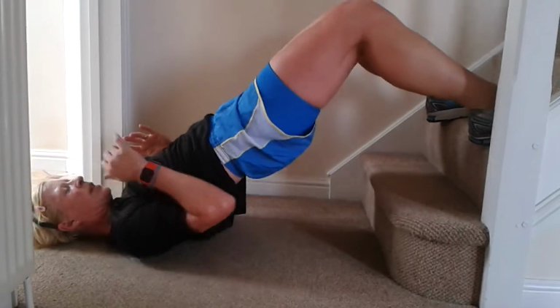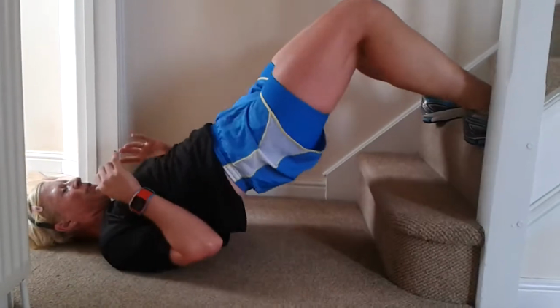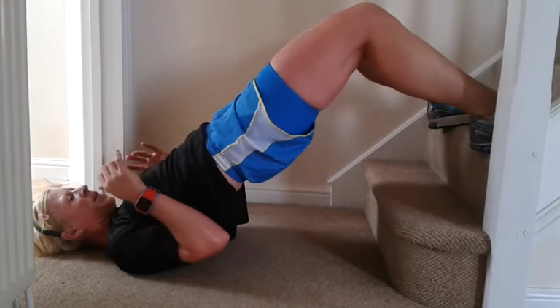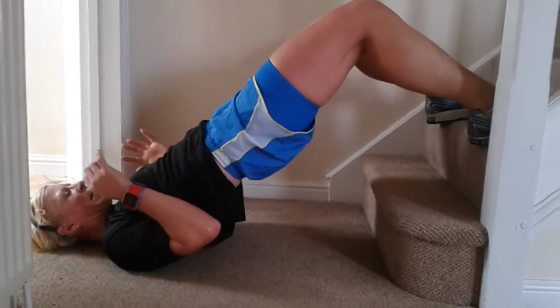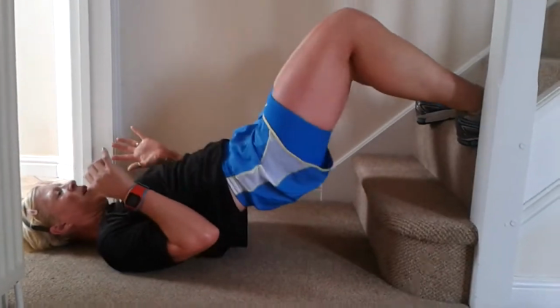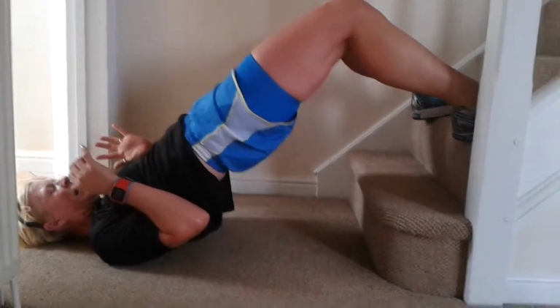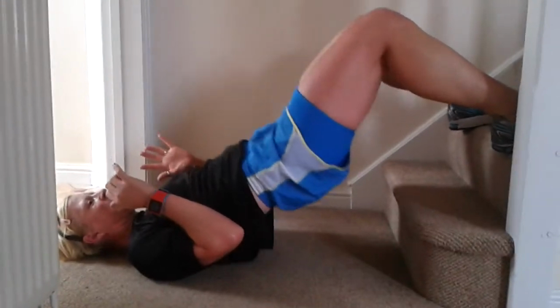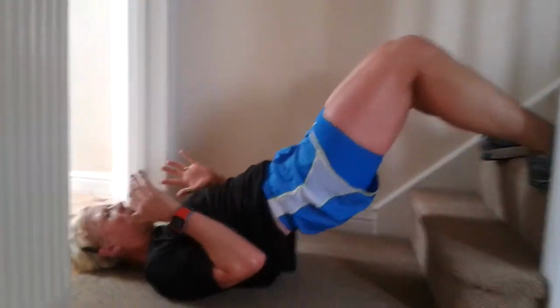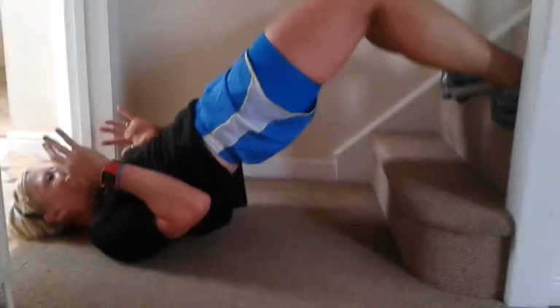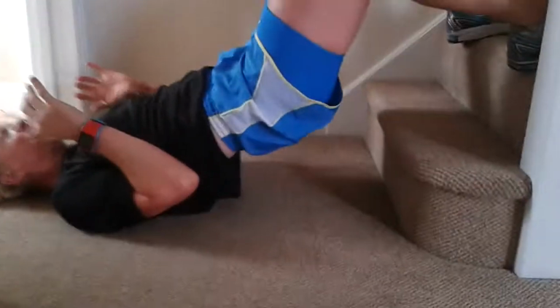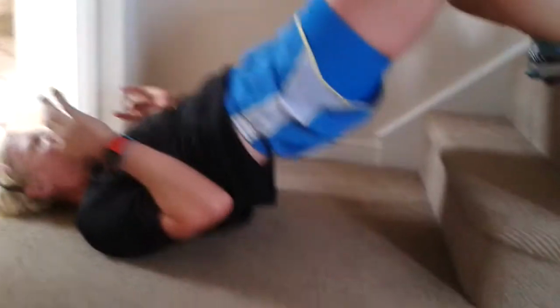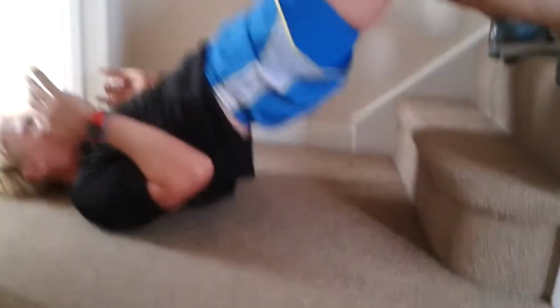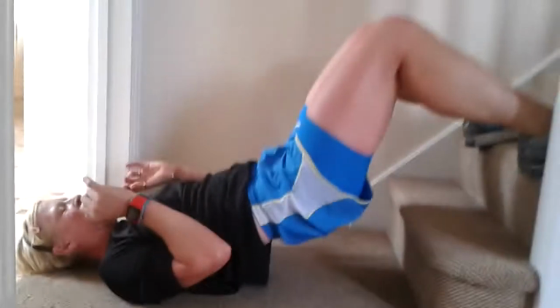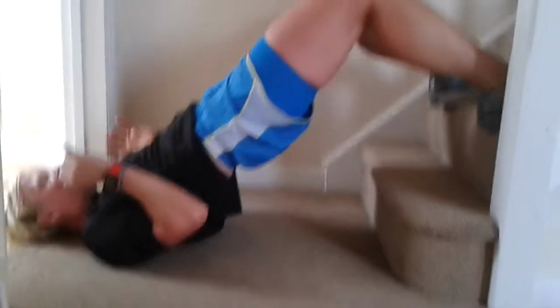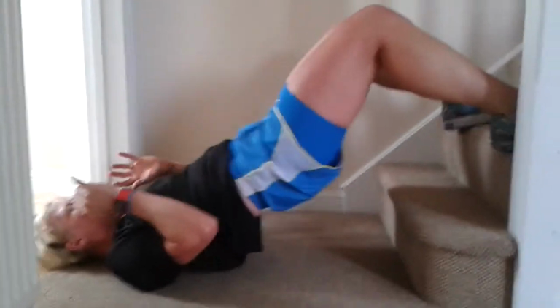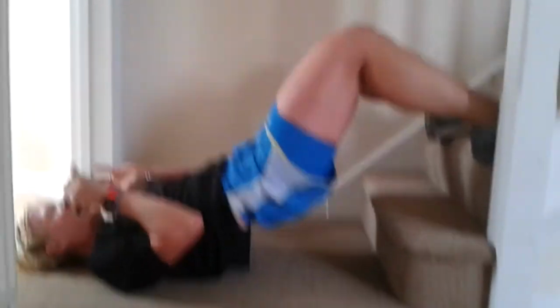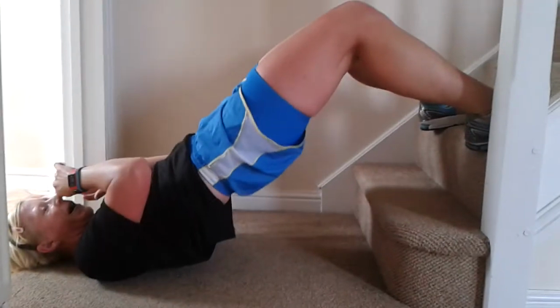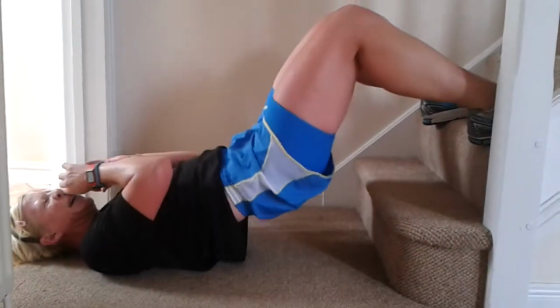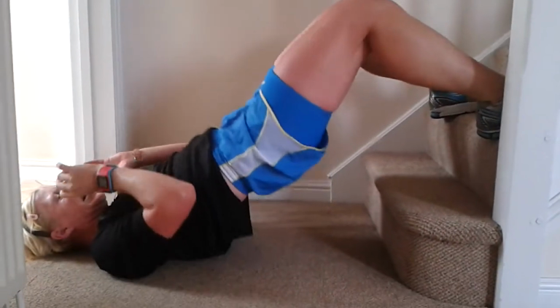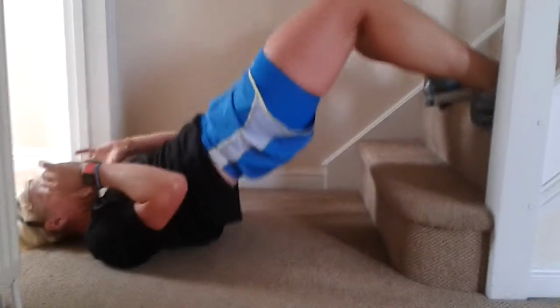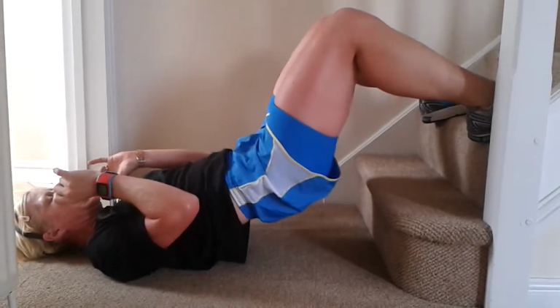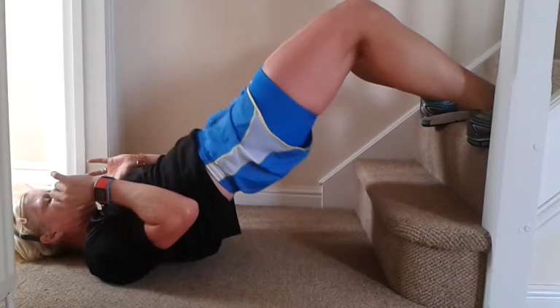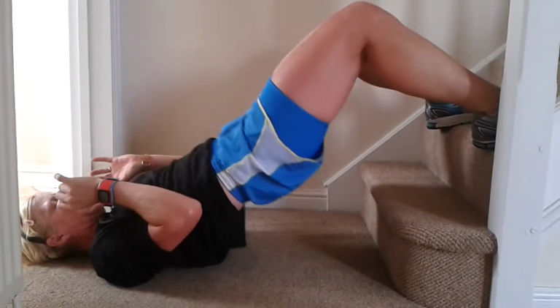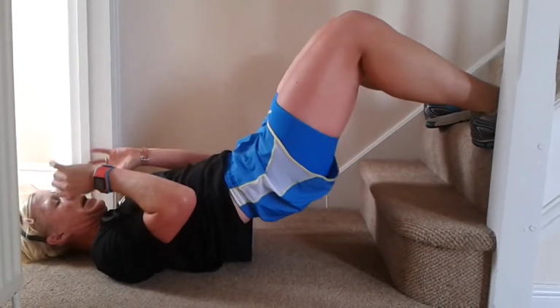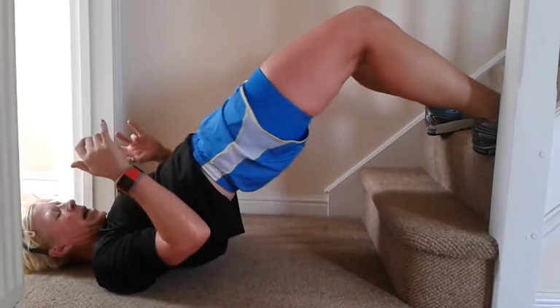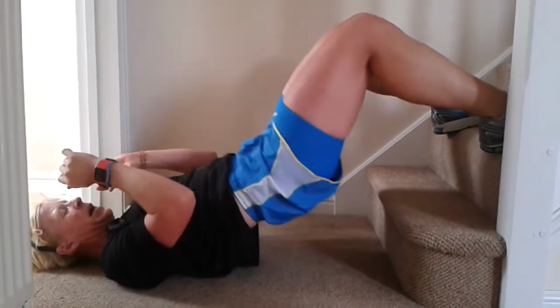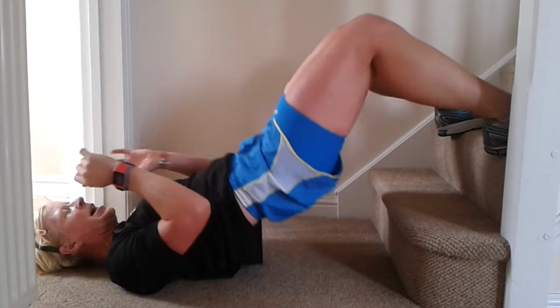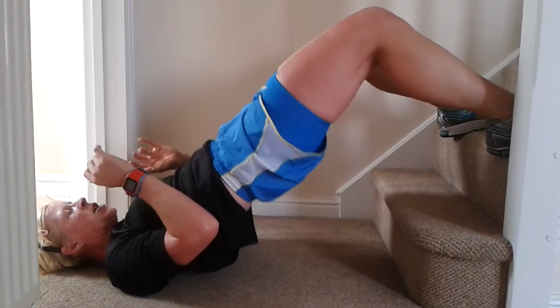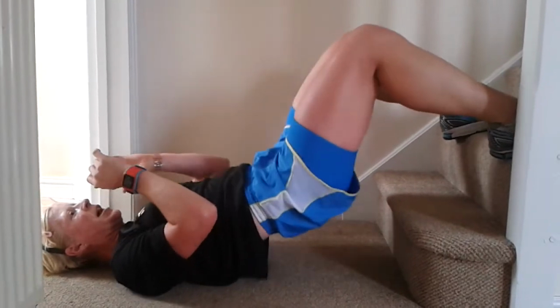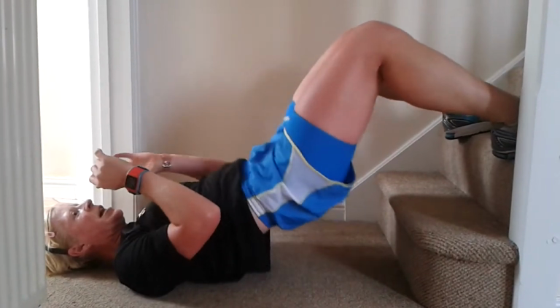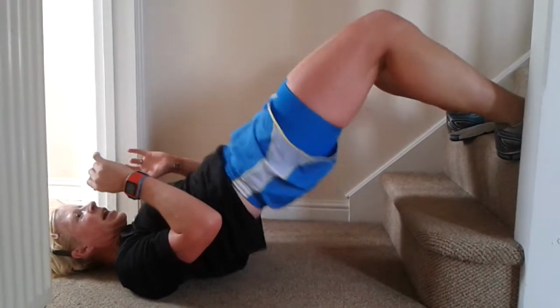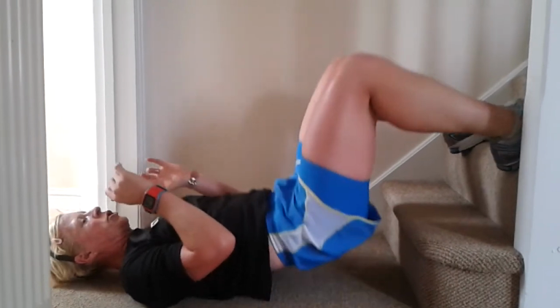Hold it there, reposition yourself — little pauses — one, two, three, four, five, six, seven, eight, nine, ten. Good job.